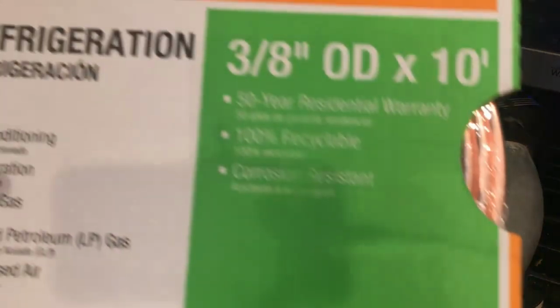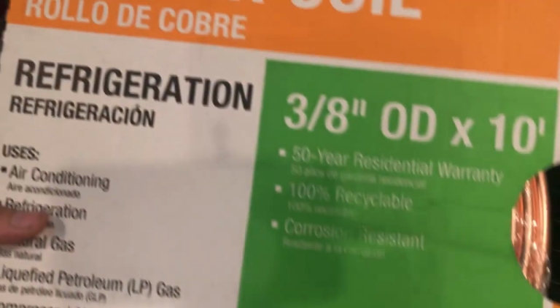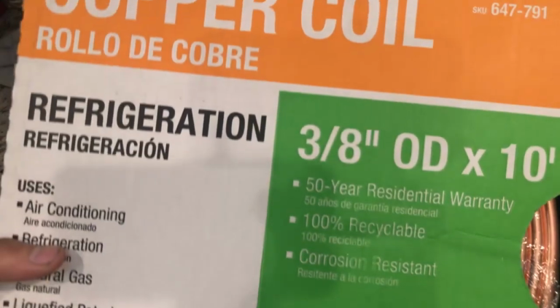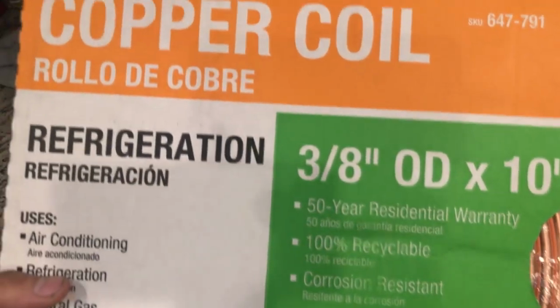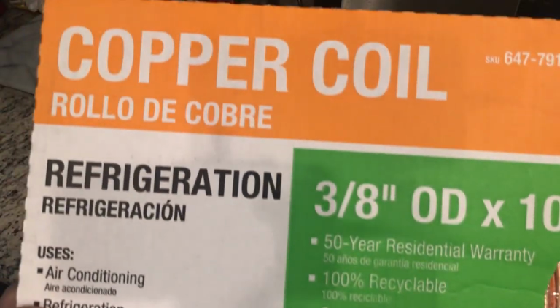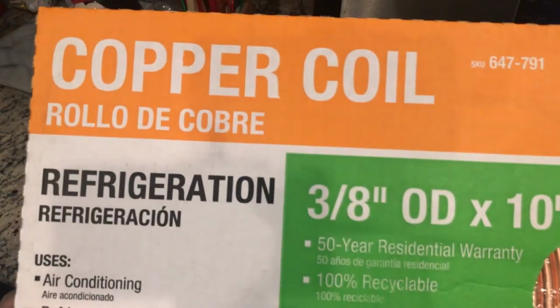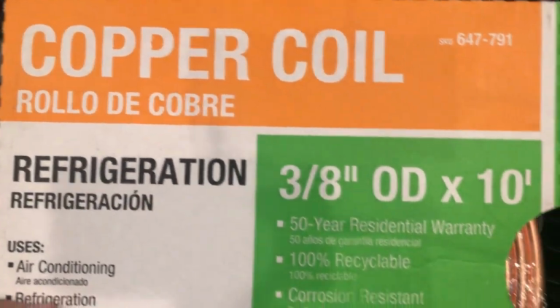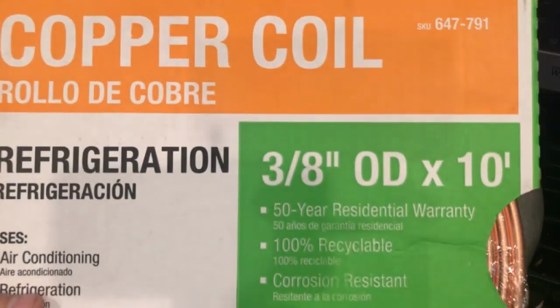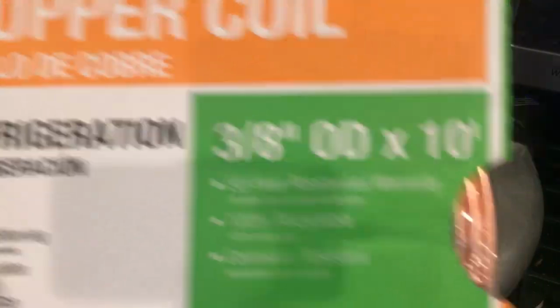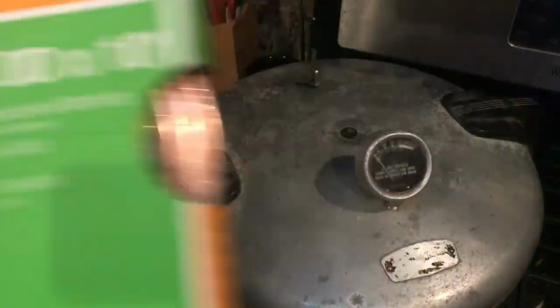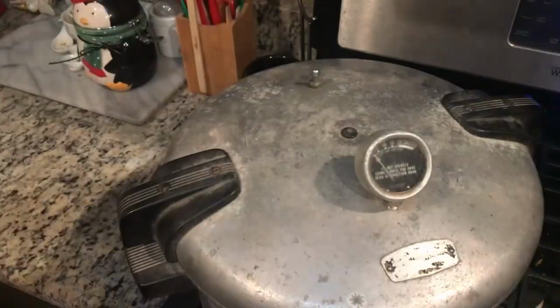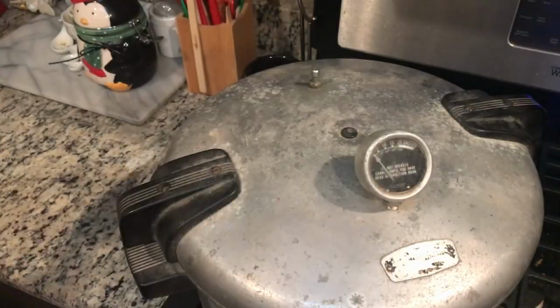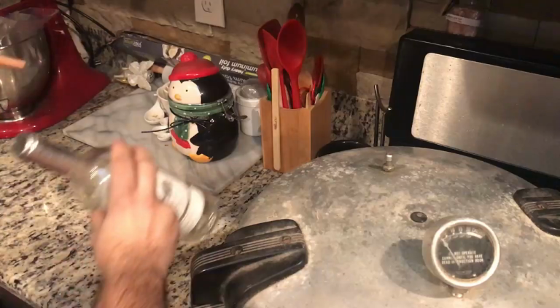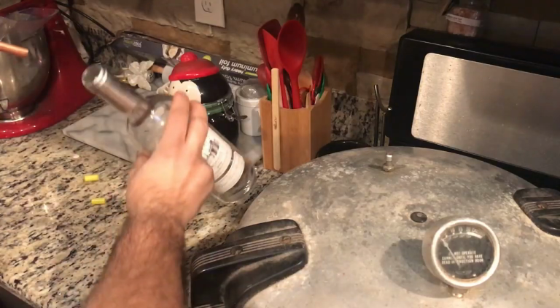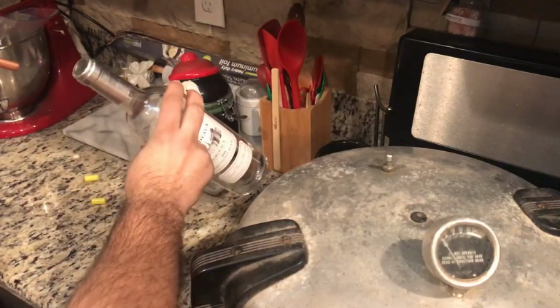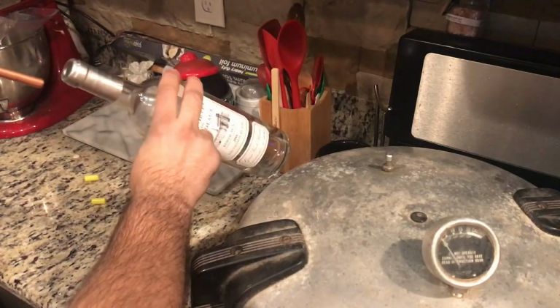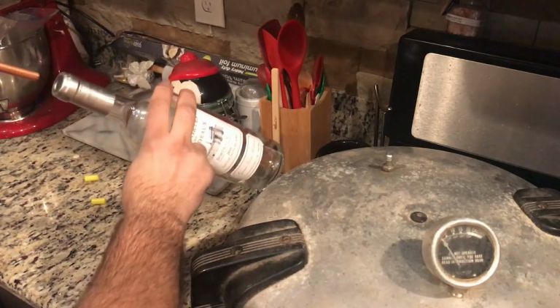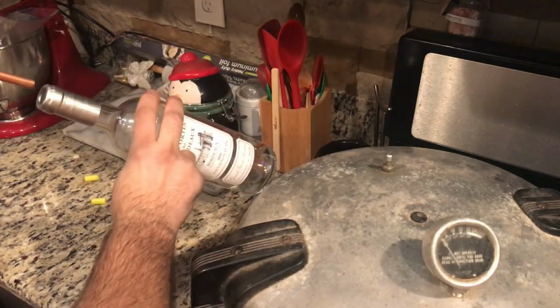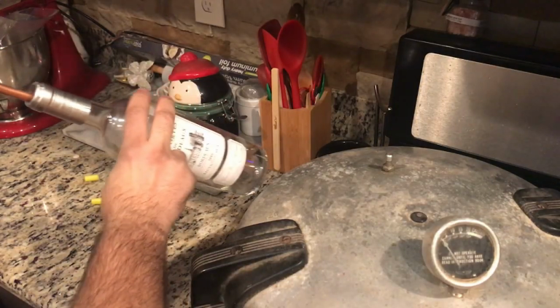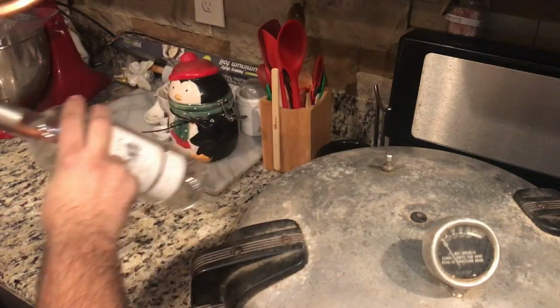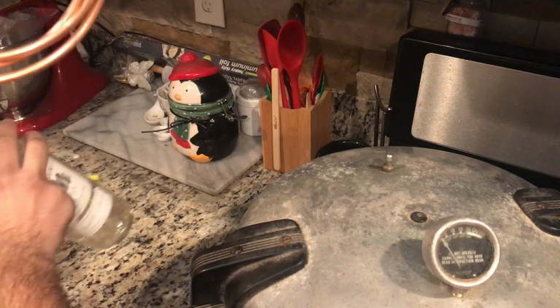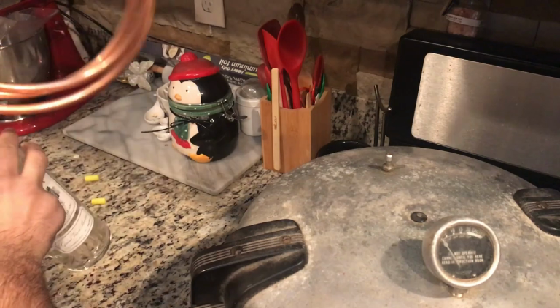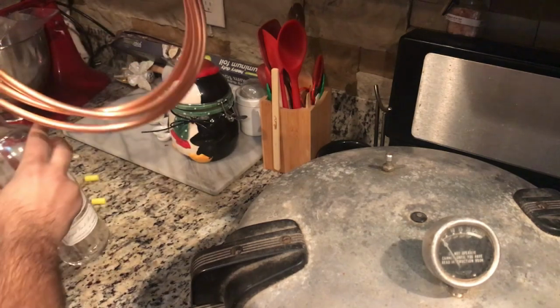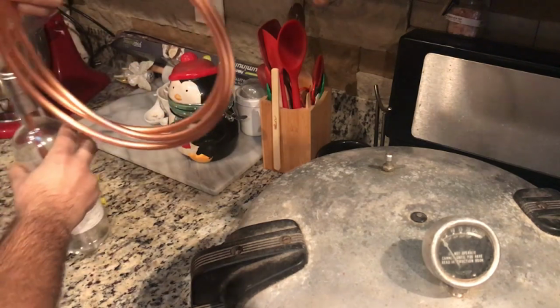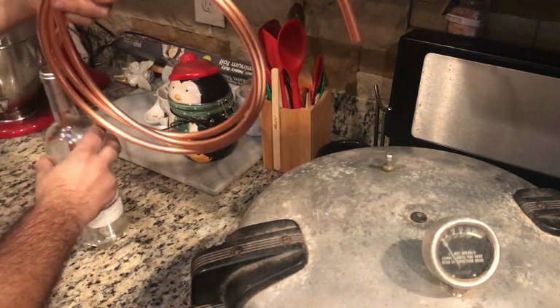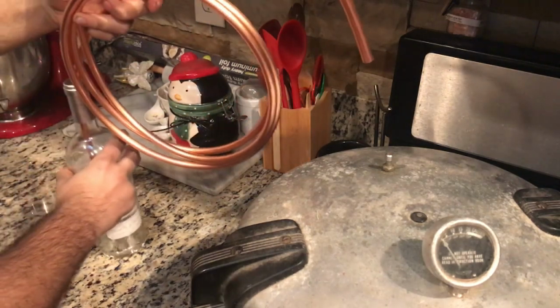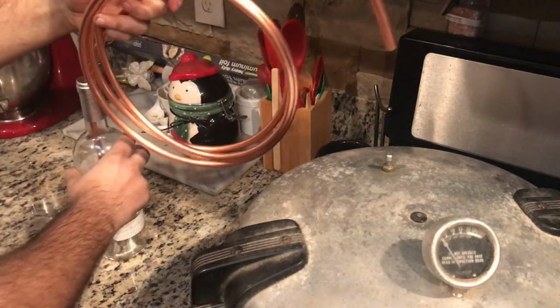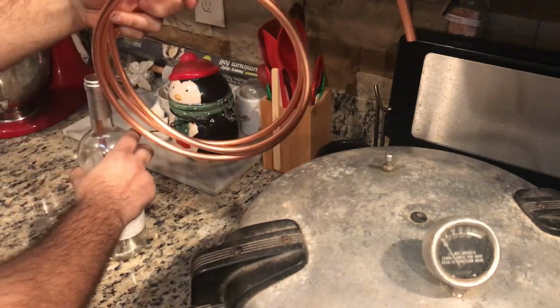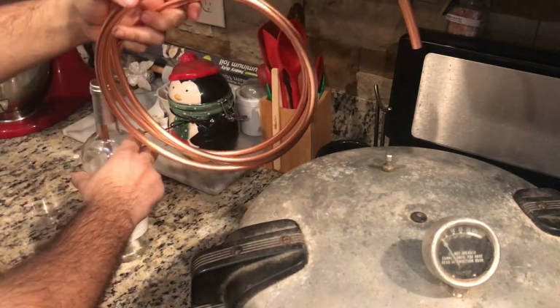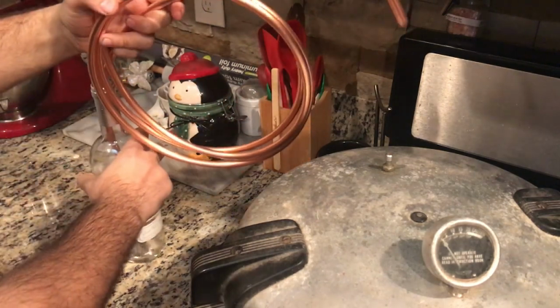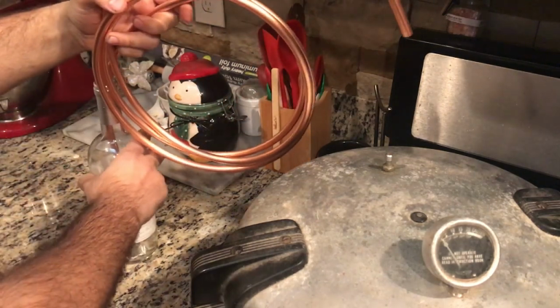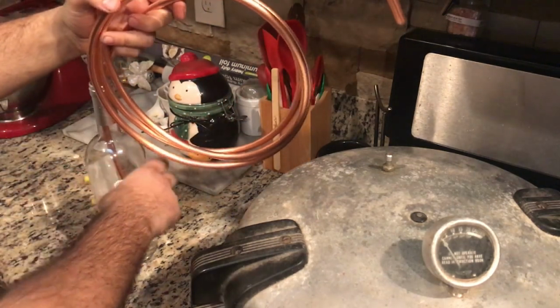So for my vent tube, I just went to Home Depot and bought some copper refrigerant line. Pretty simple, pretty cheap — I think it was about $12.